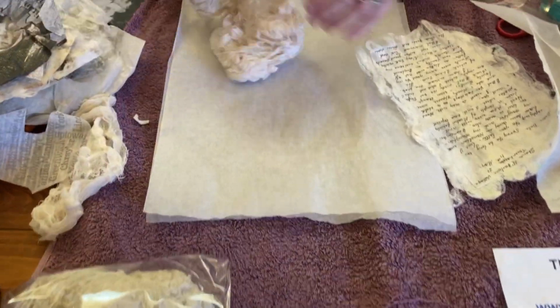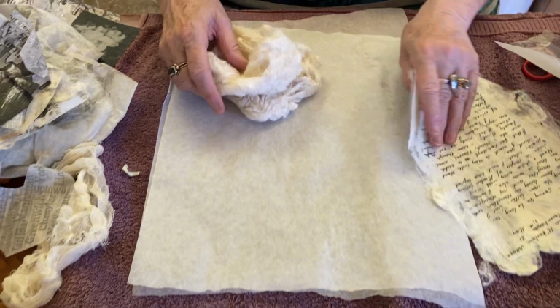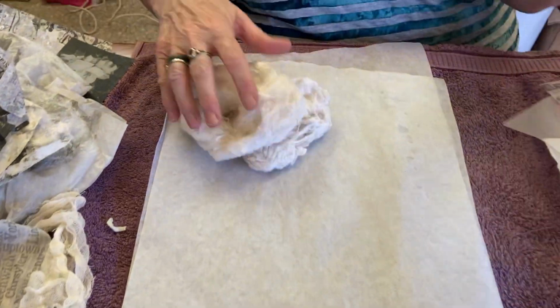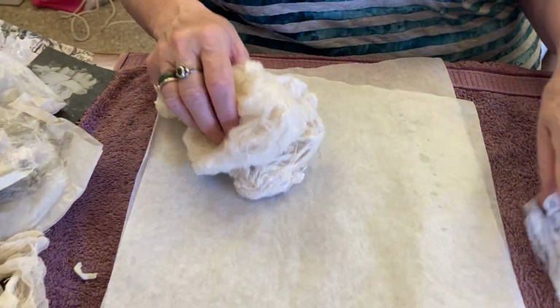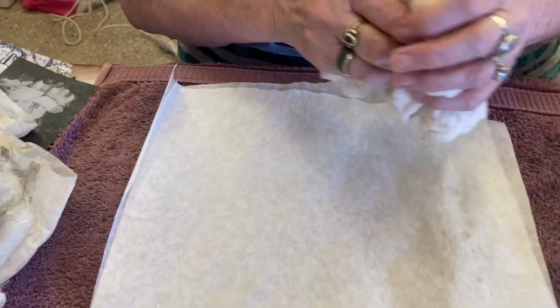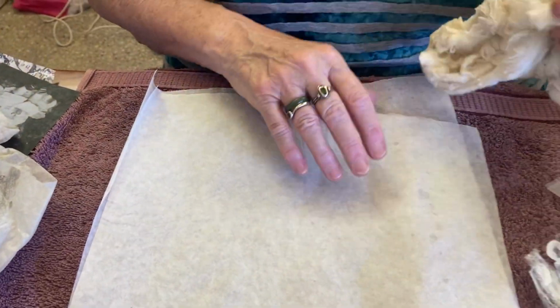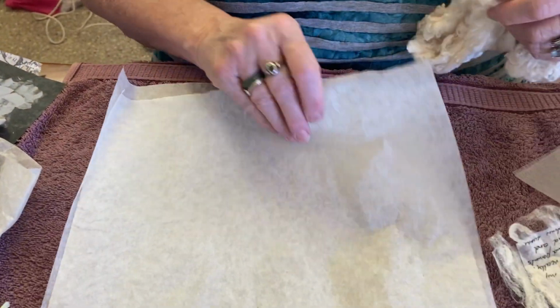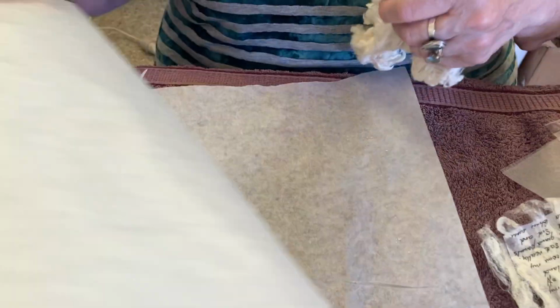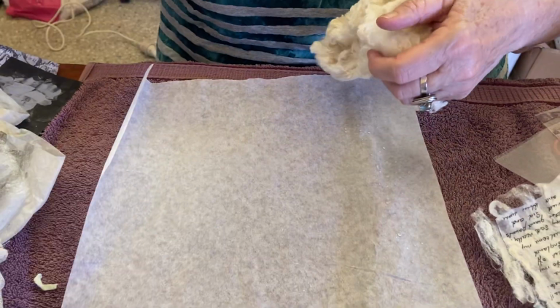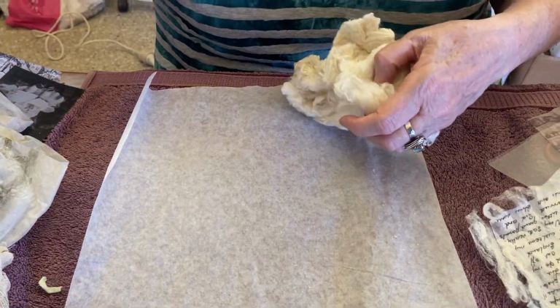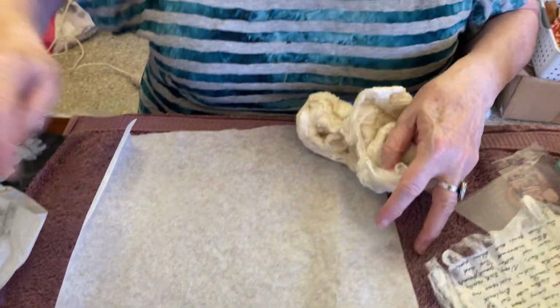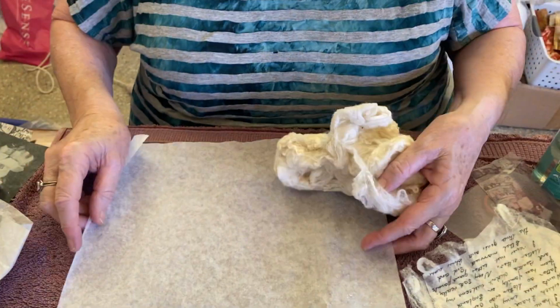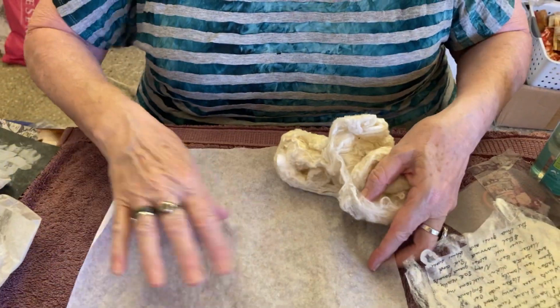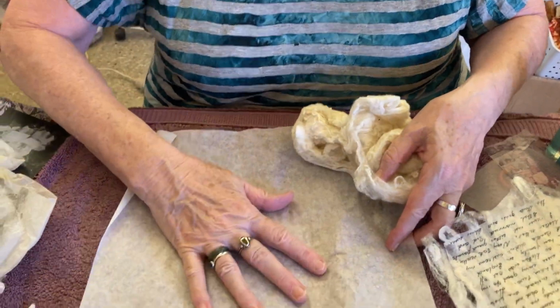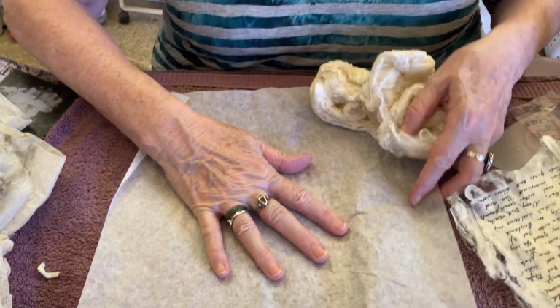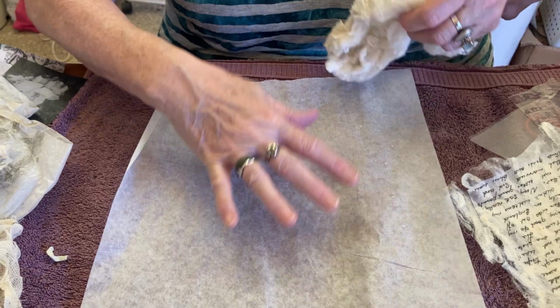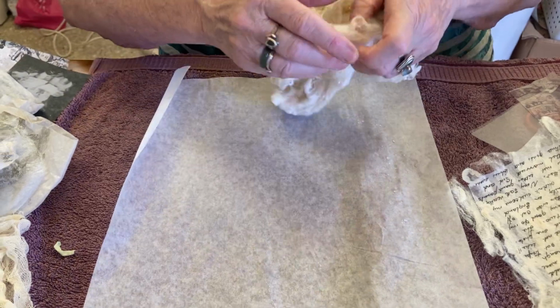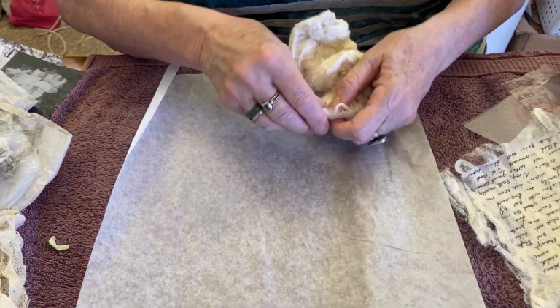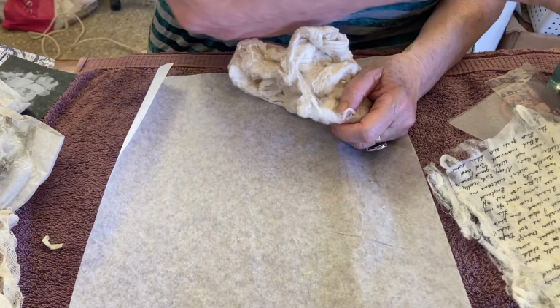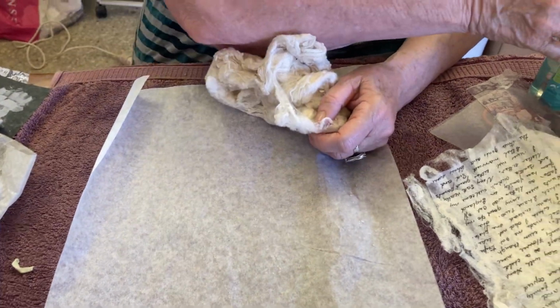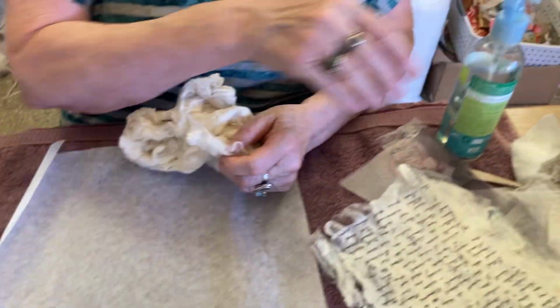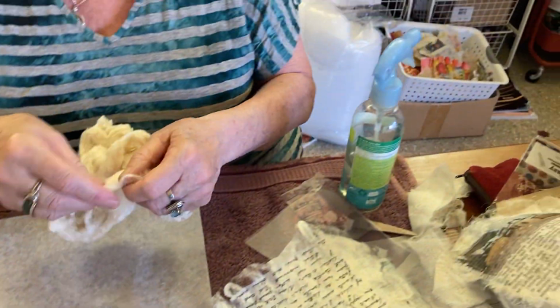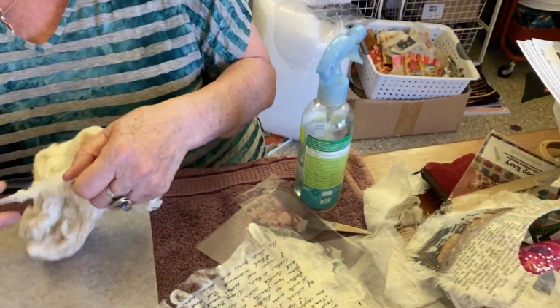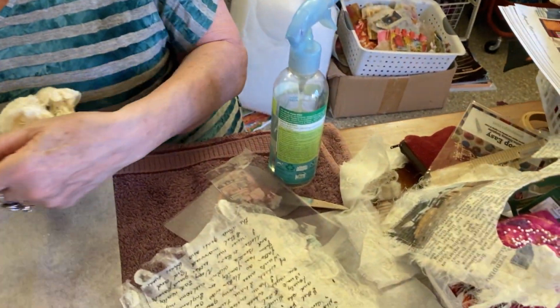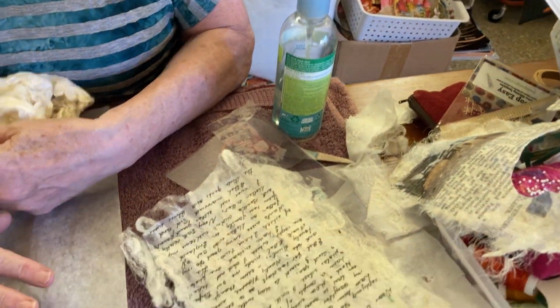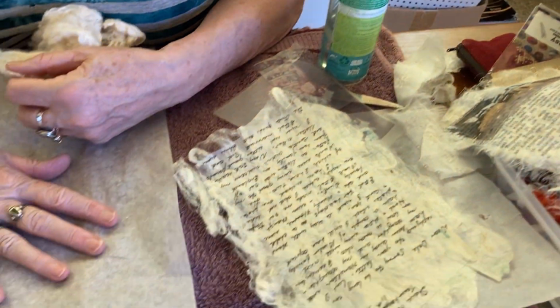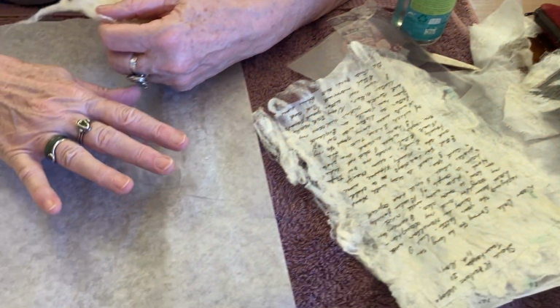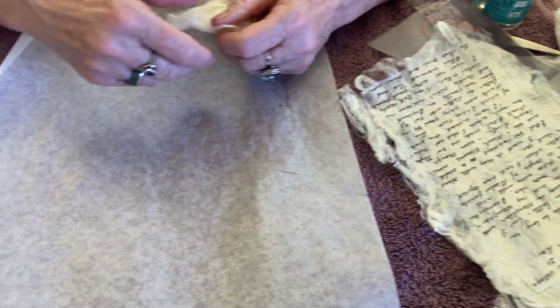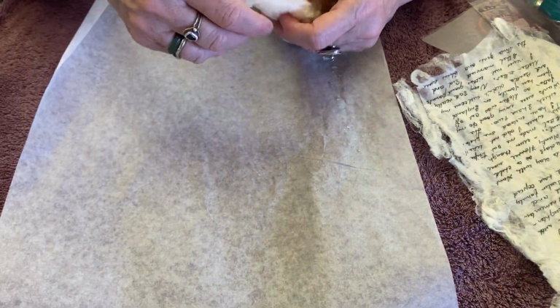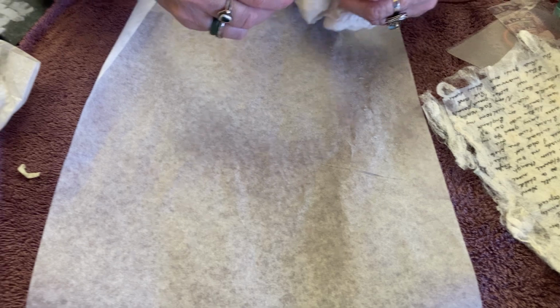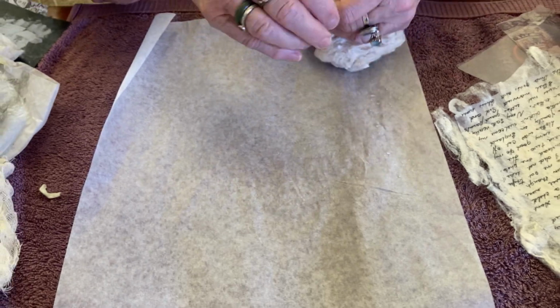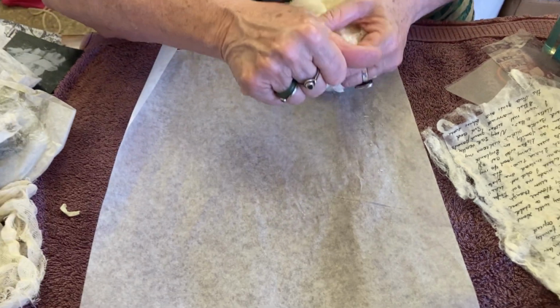Now, back to this. The cocoon strippings make superb paper. All you need is some baking paper, the strippings, some water, and an iron. It's dampness and heat that does the trick.